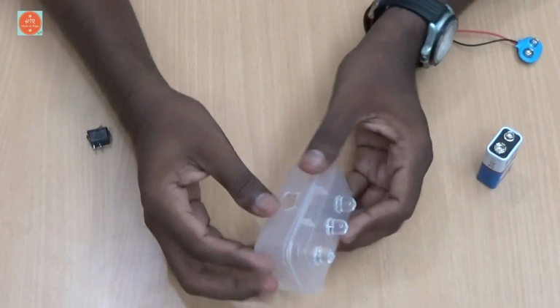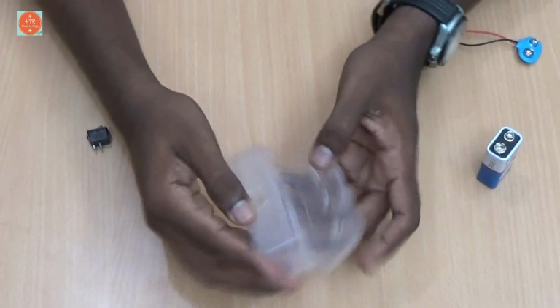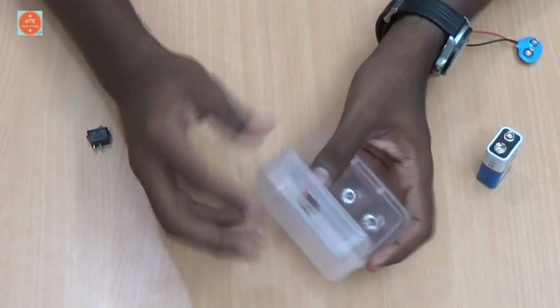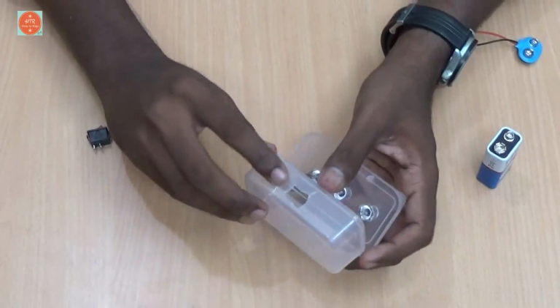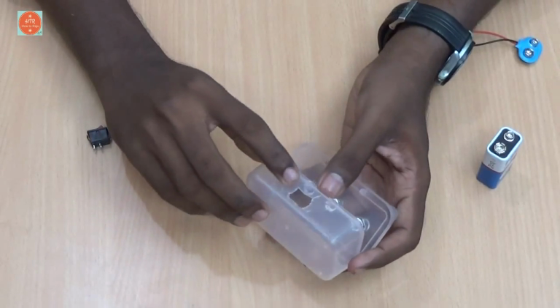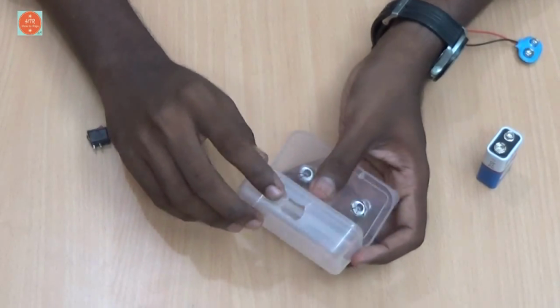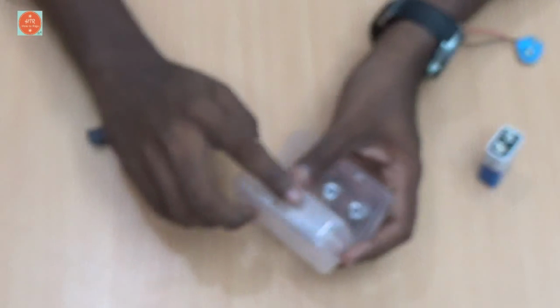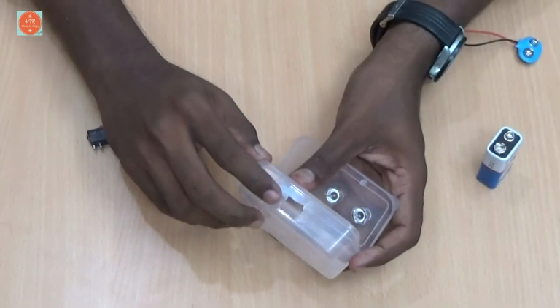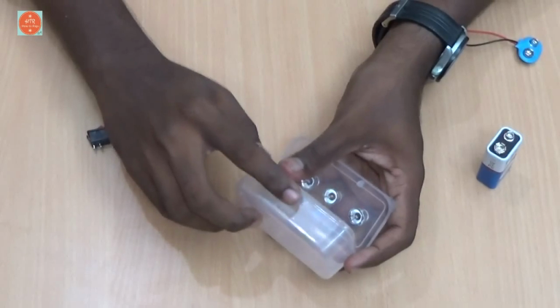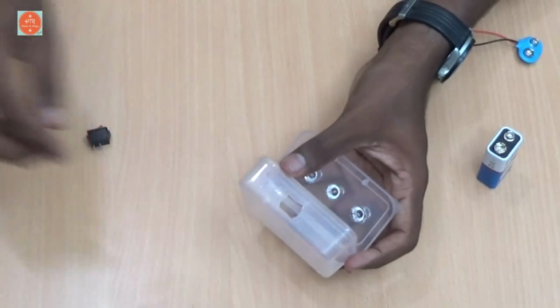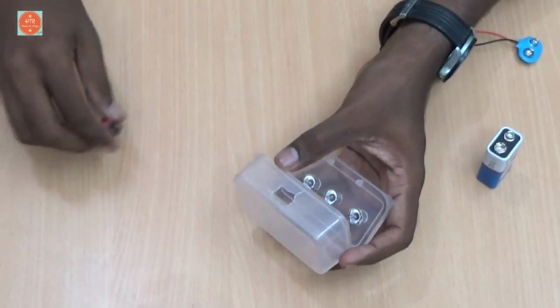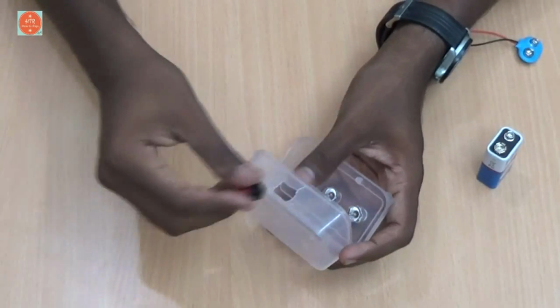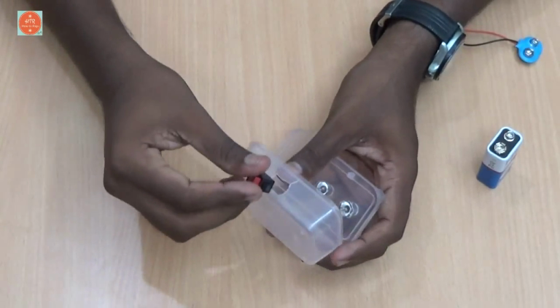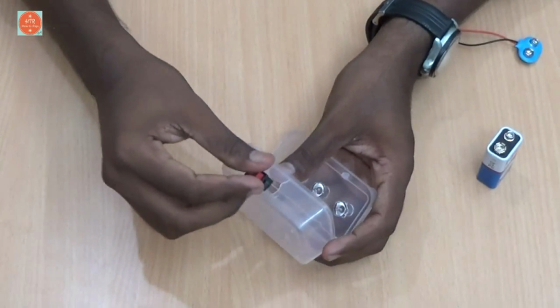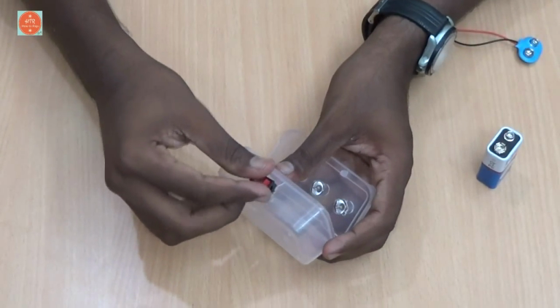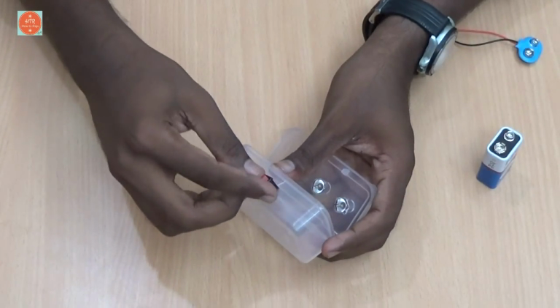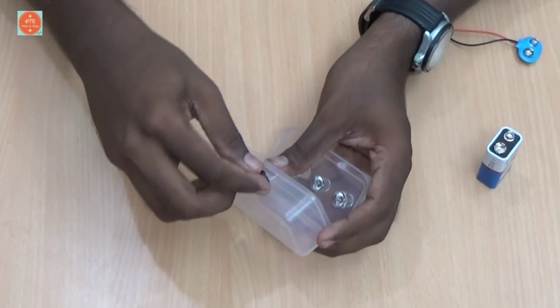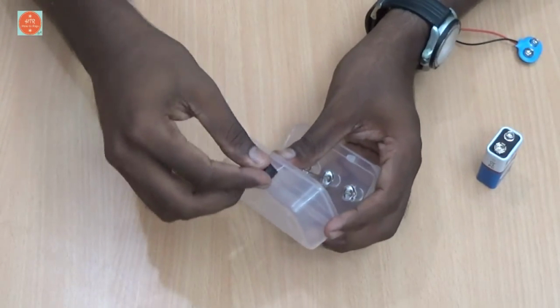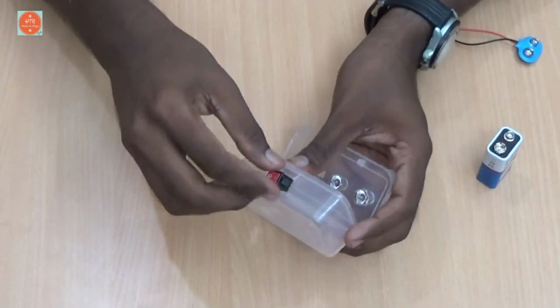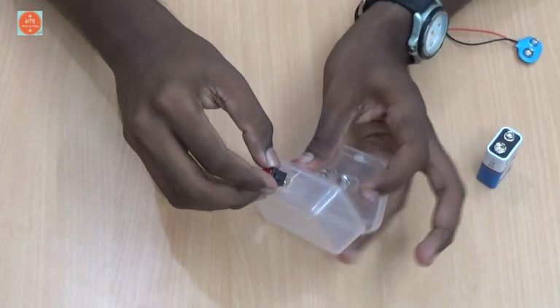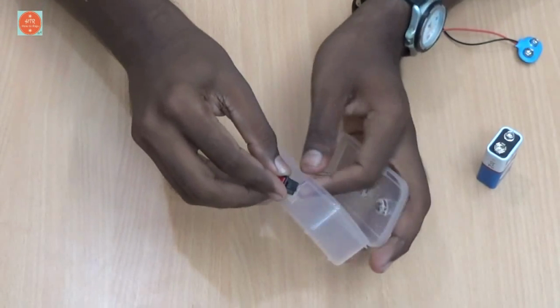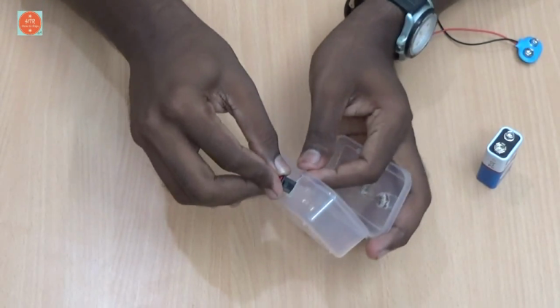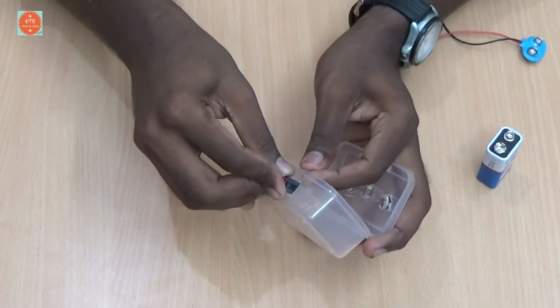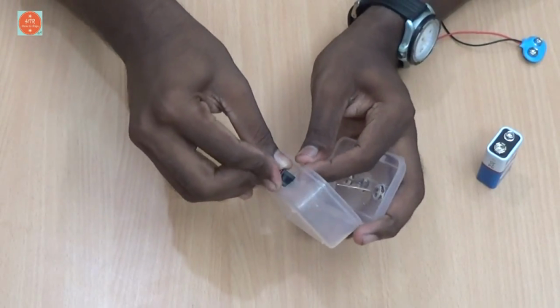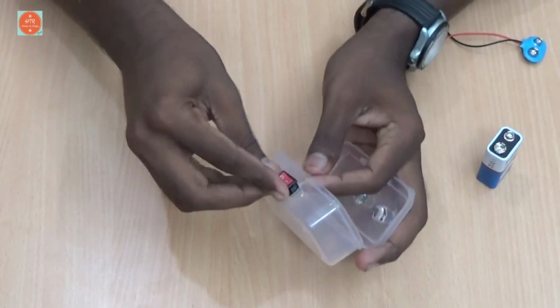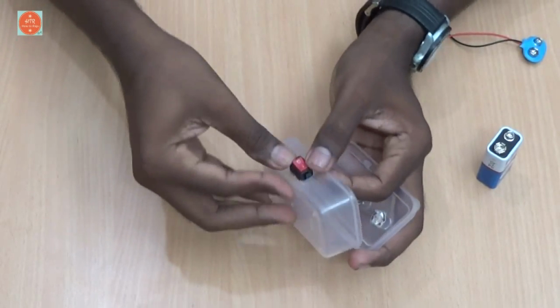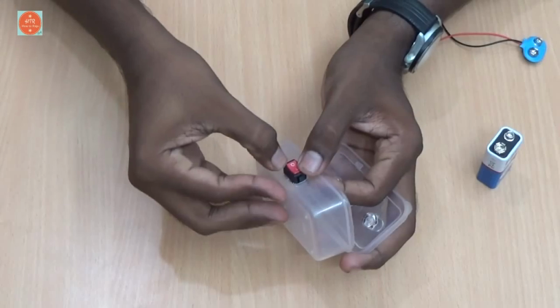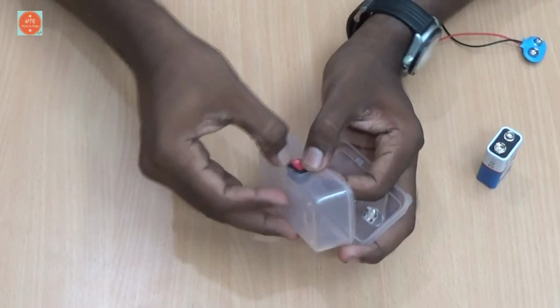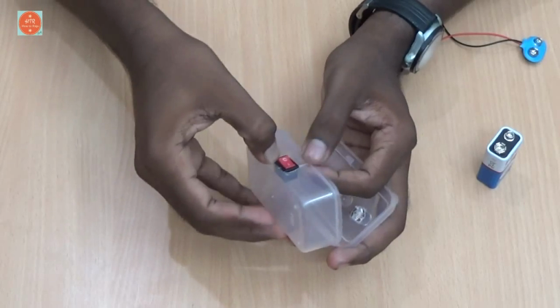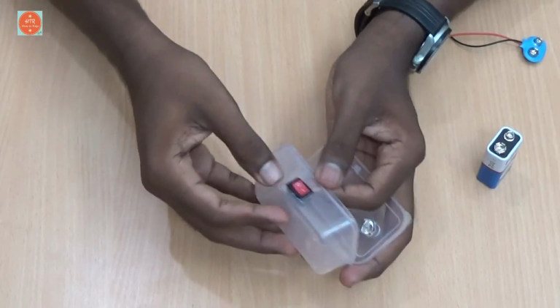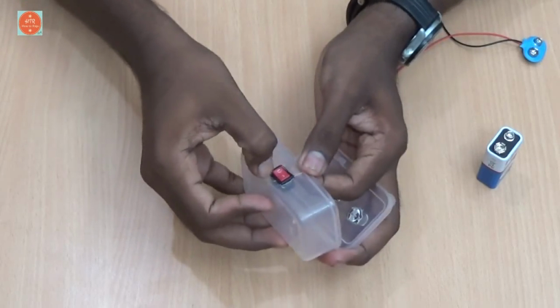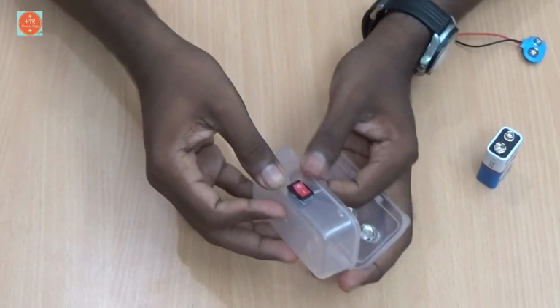And I have also made a small hole in order to place the switch in this place, like this.